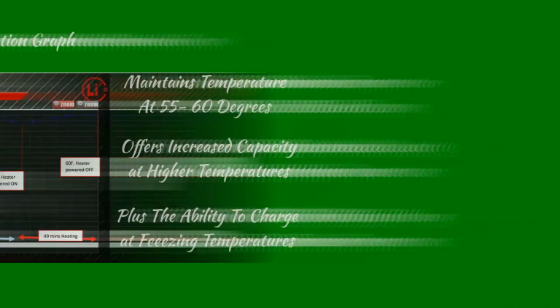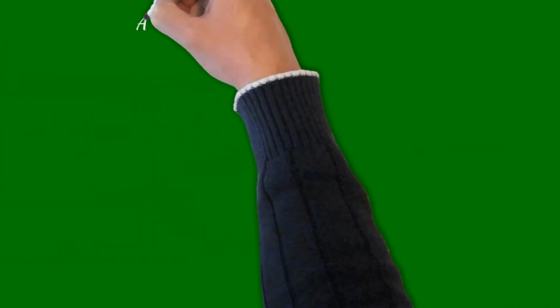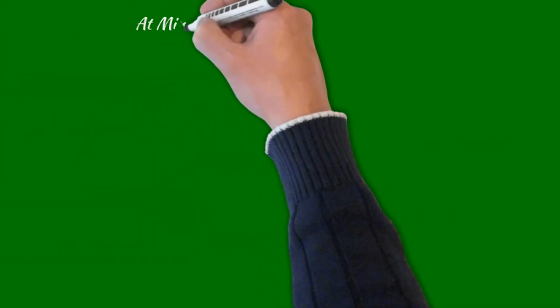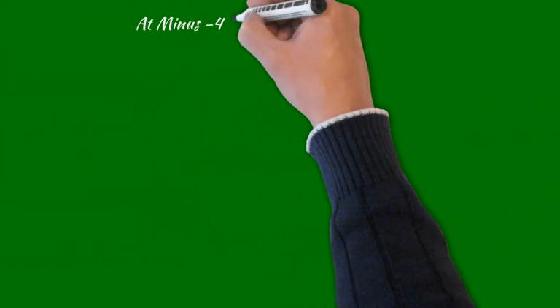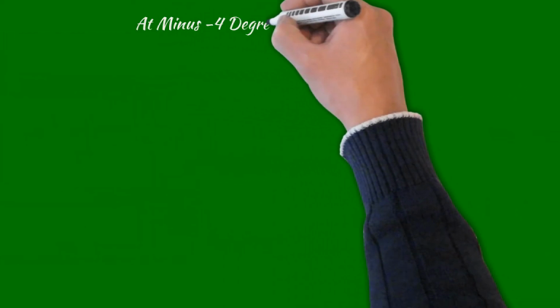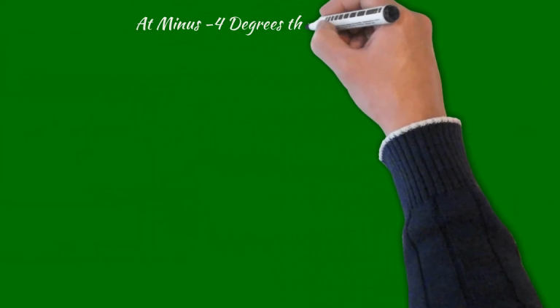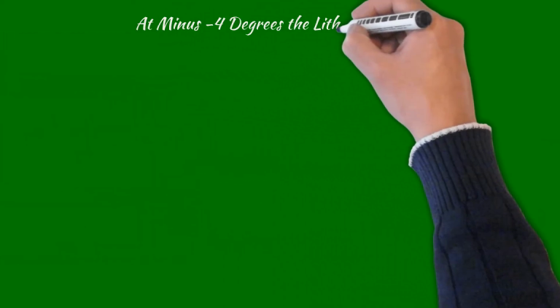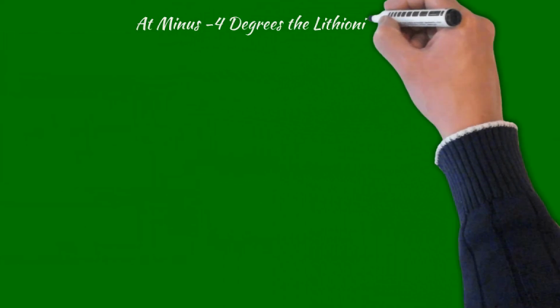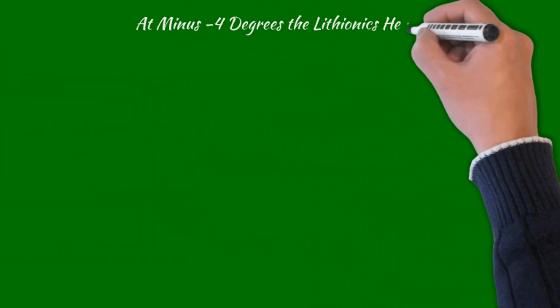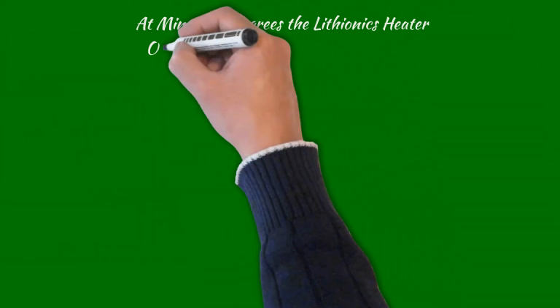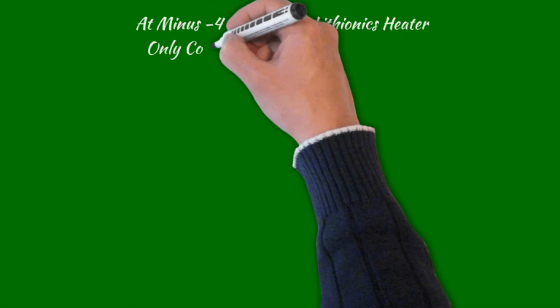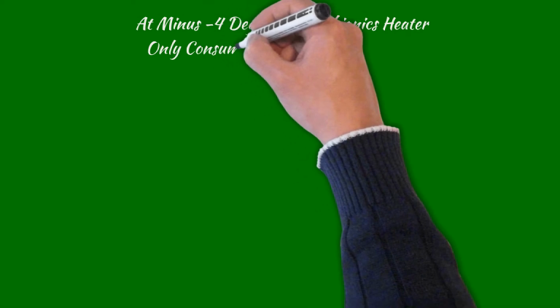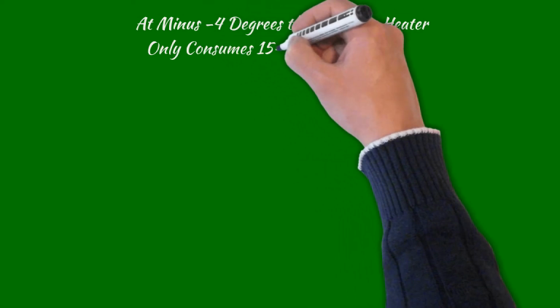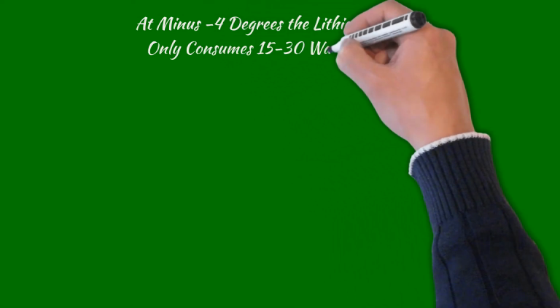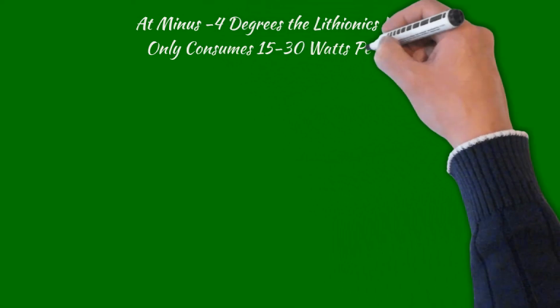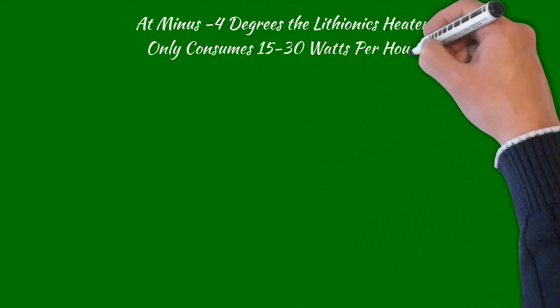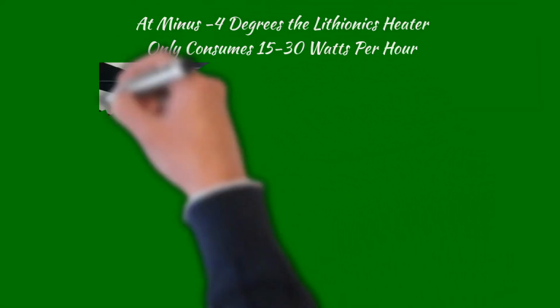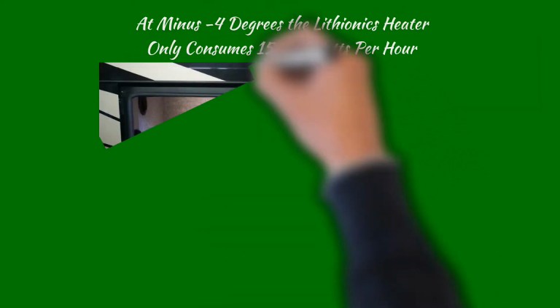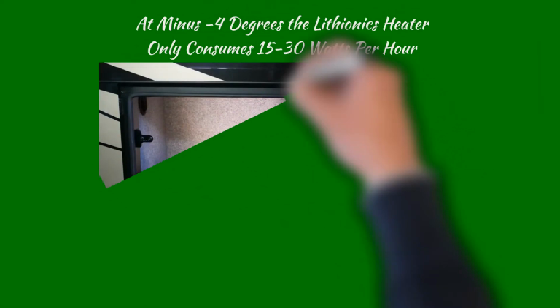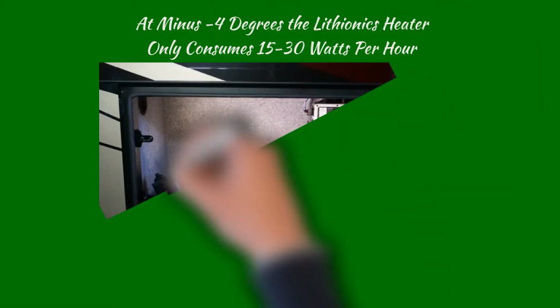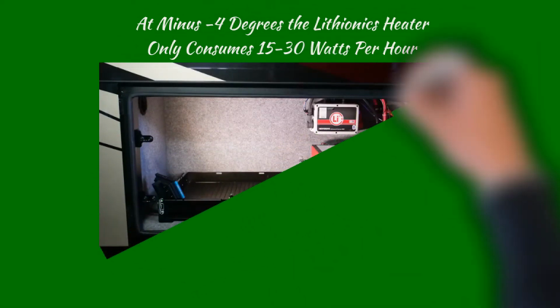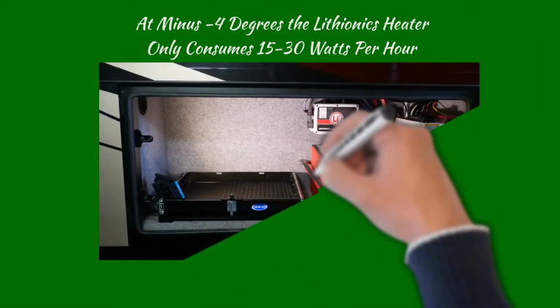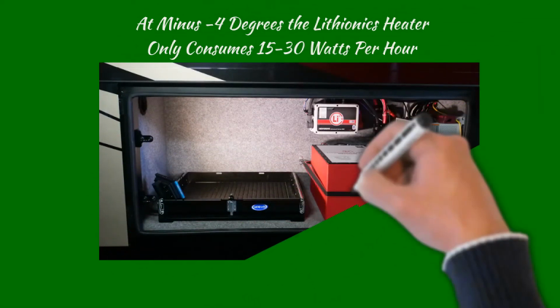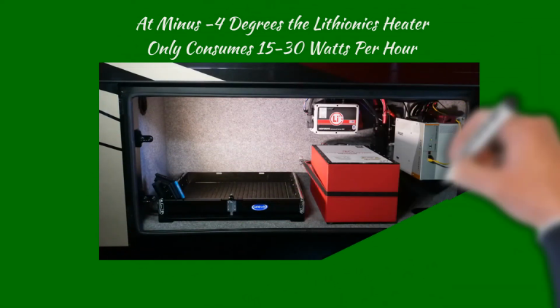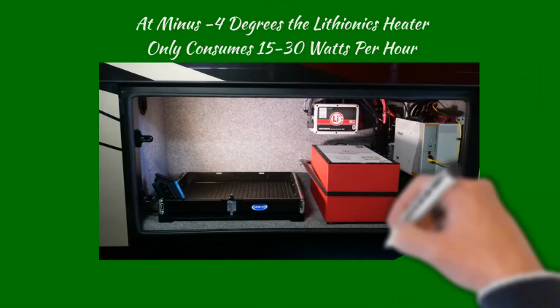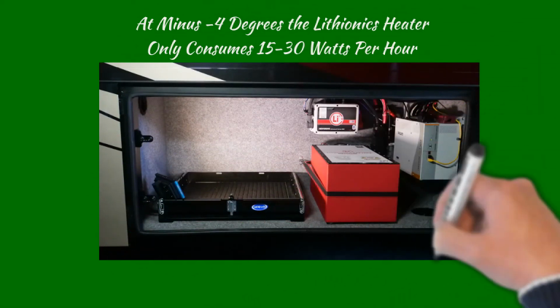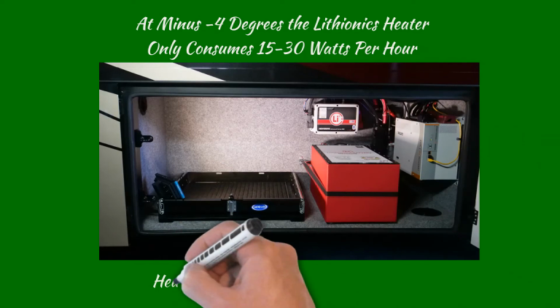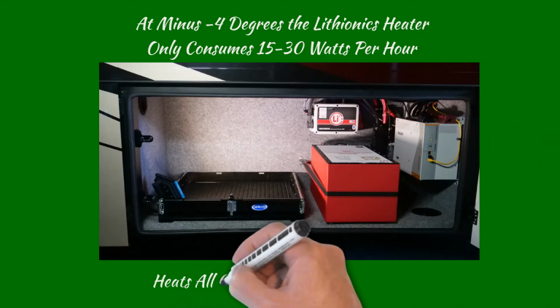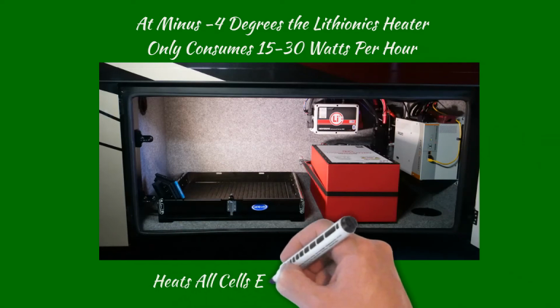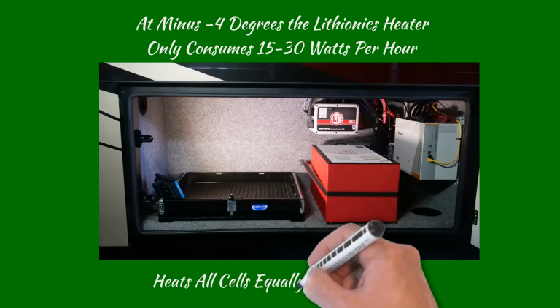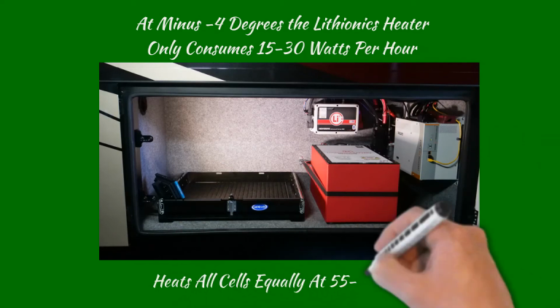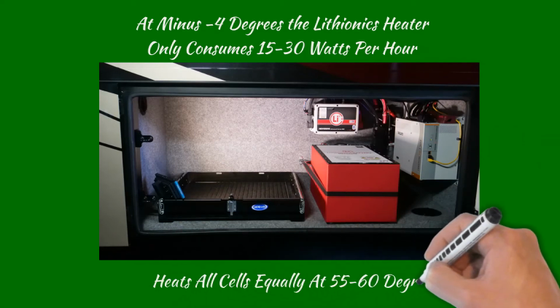At minus 4 degrees on a 50% cycle, the Lithionics heater only consumes 15 to 30 watts an hour to maintain all the lithium cells' temperatures equally between 55 to 60 degrees.